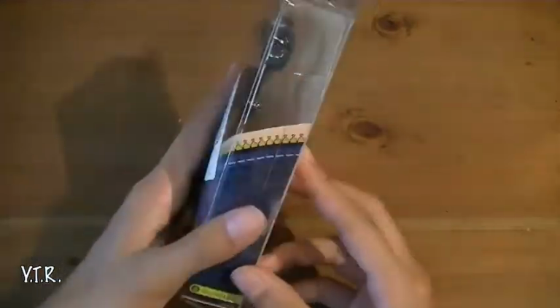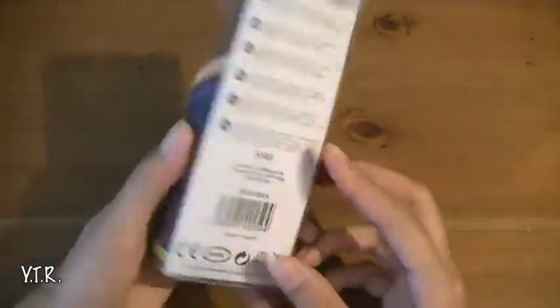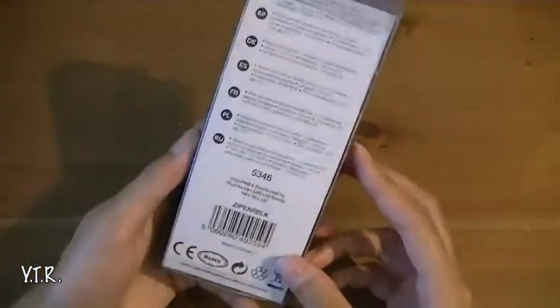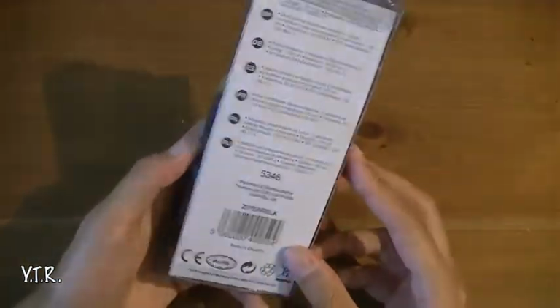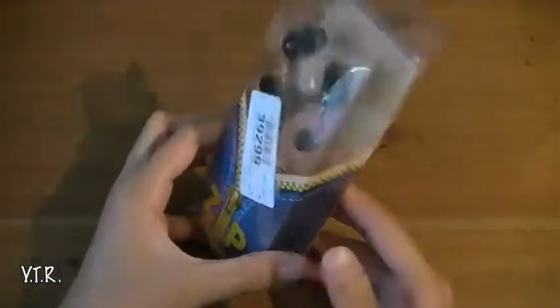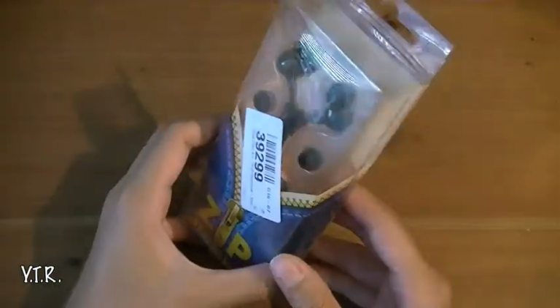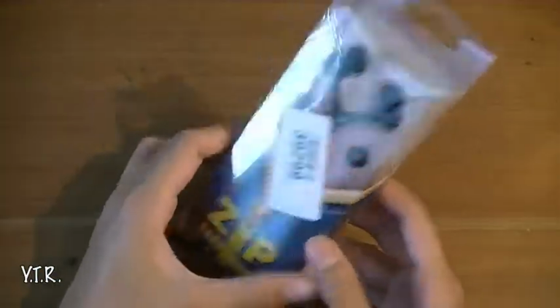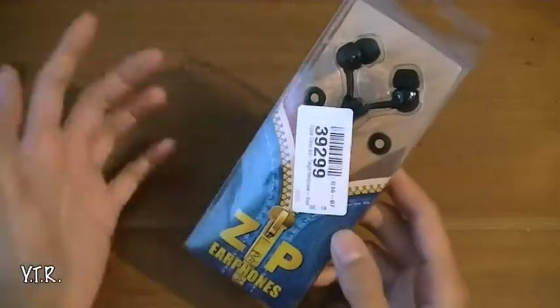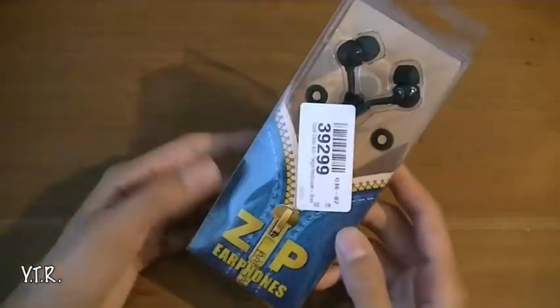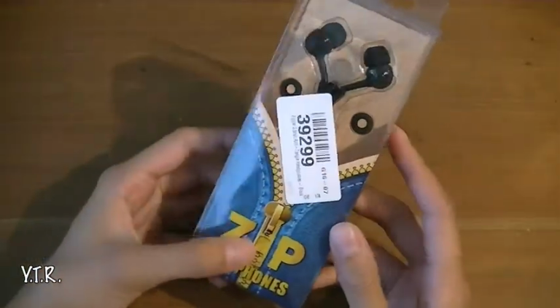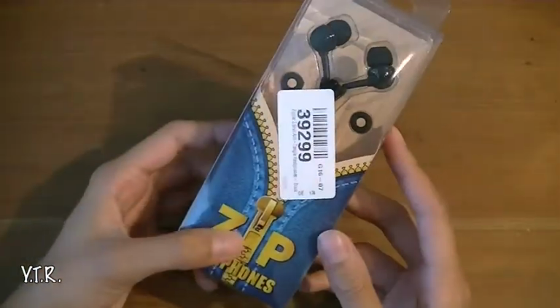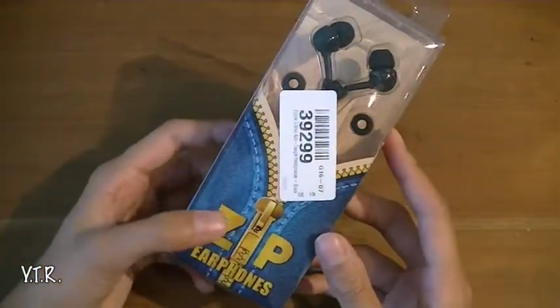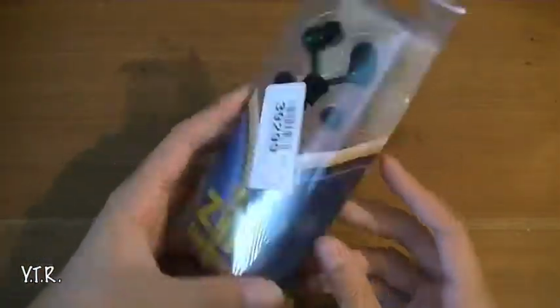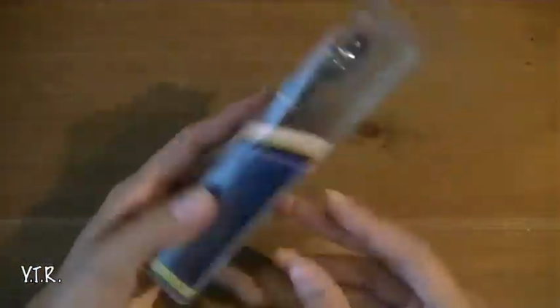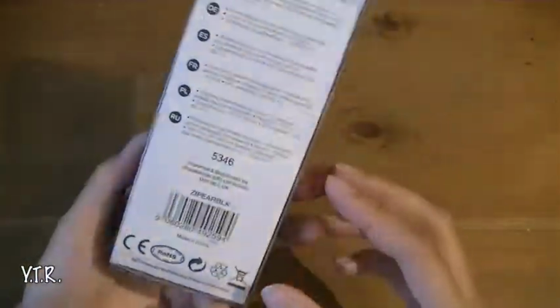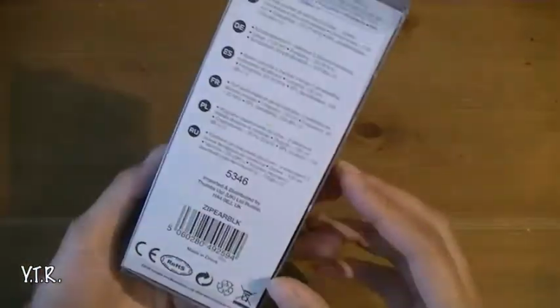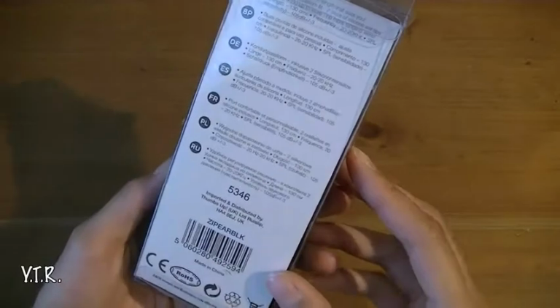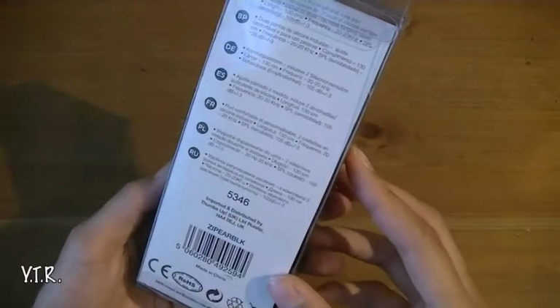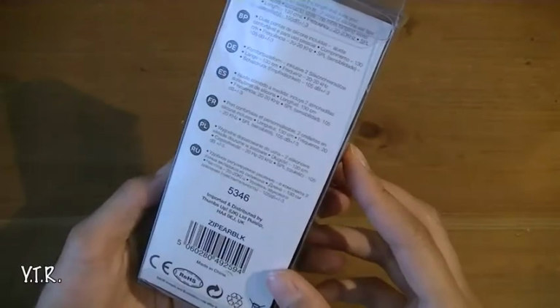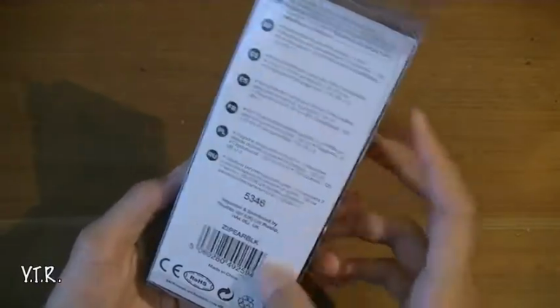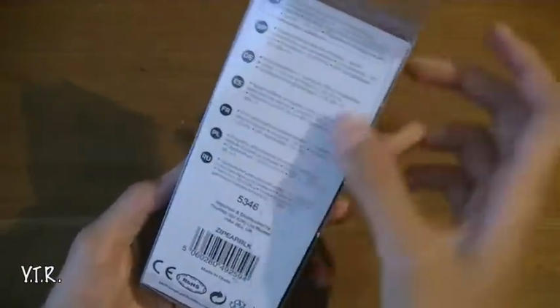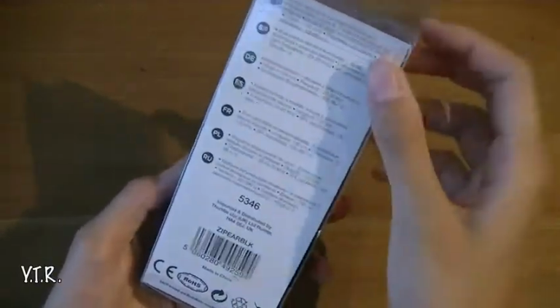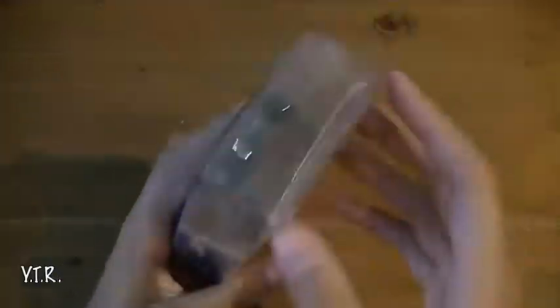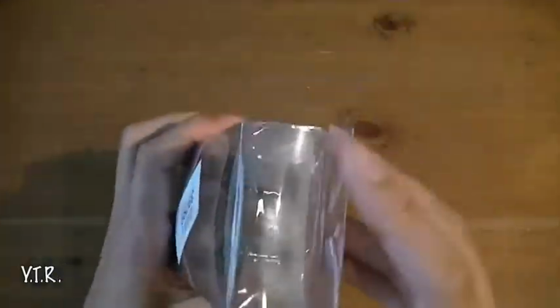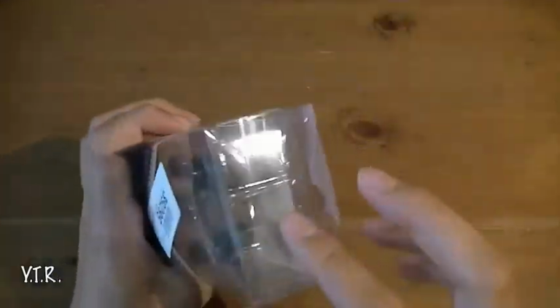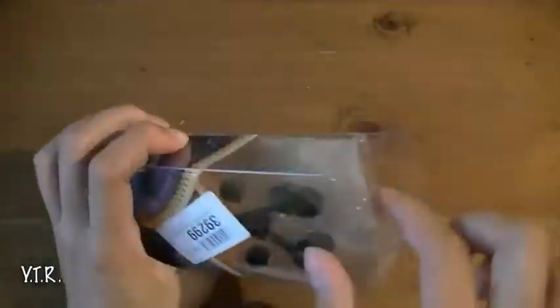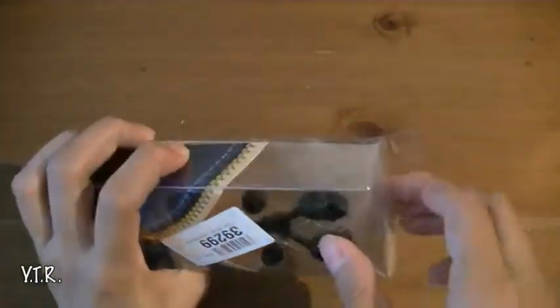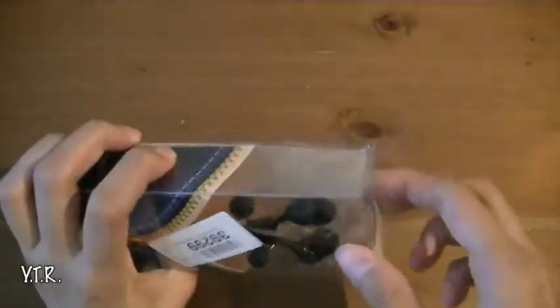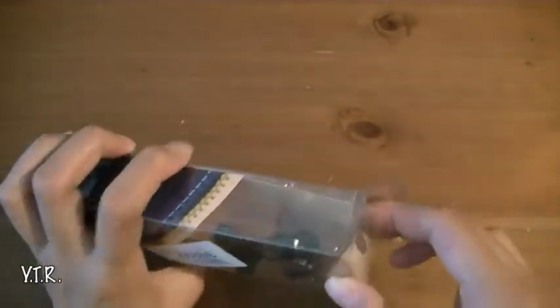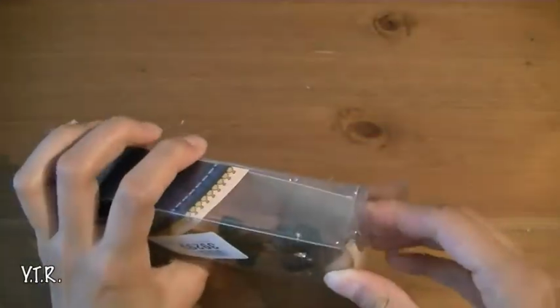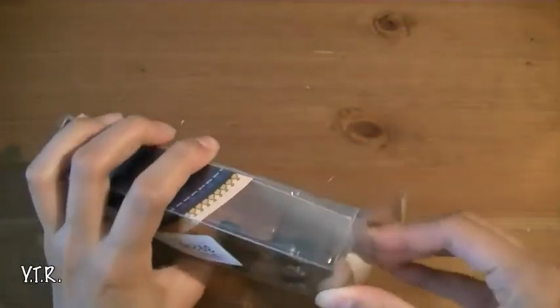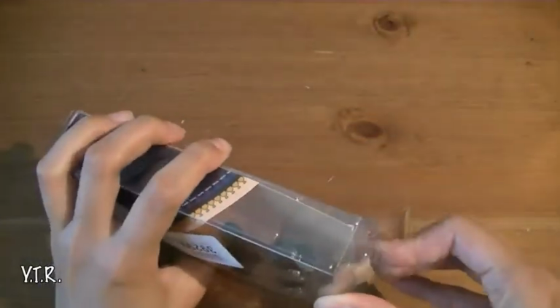You can't really see it right now but I'll show it to you. On the back here we just have some things about the product — let's go ahead and open this up.